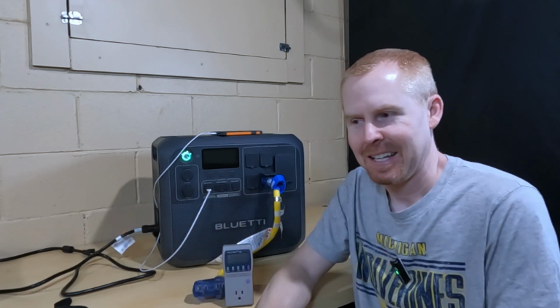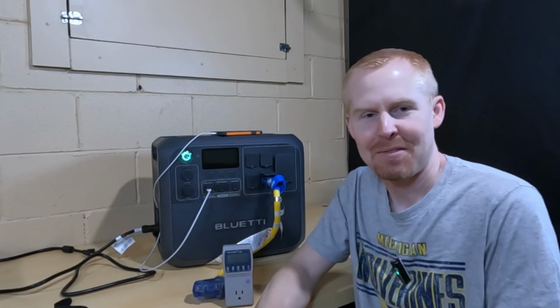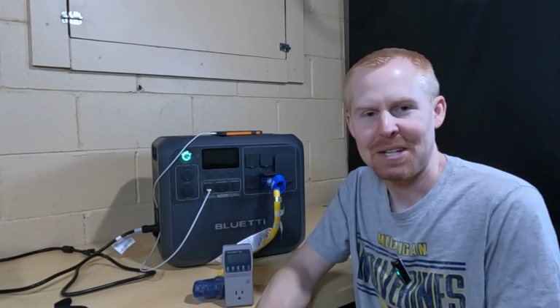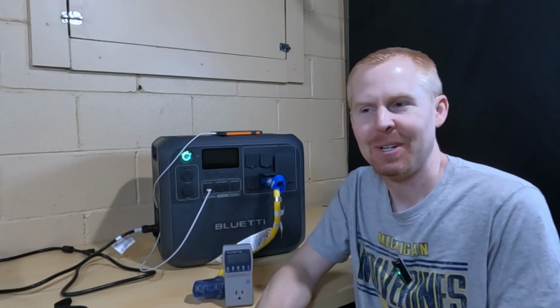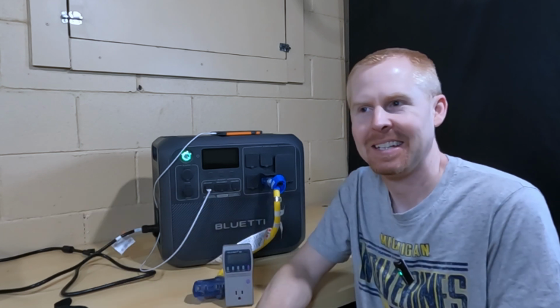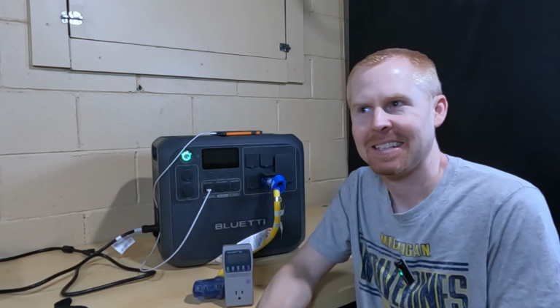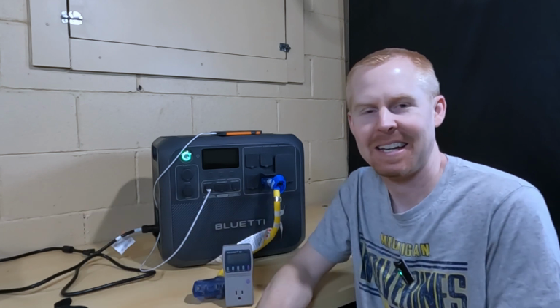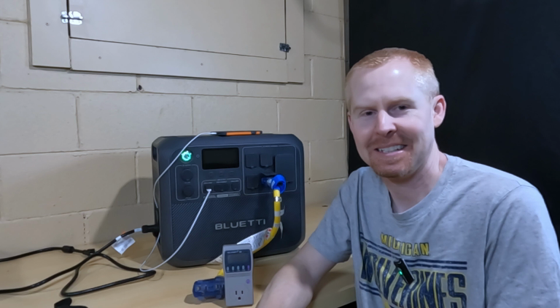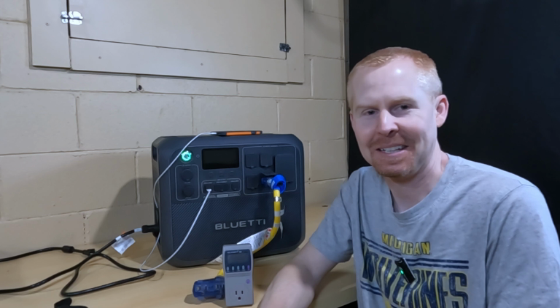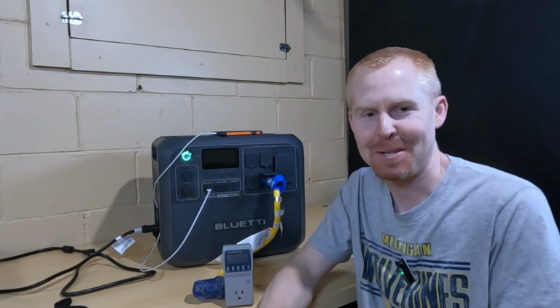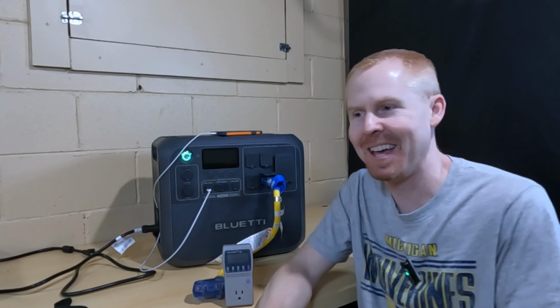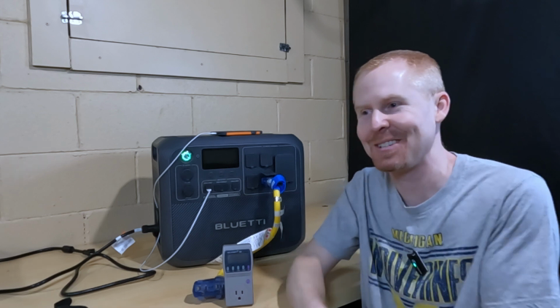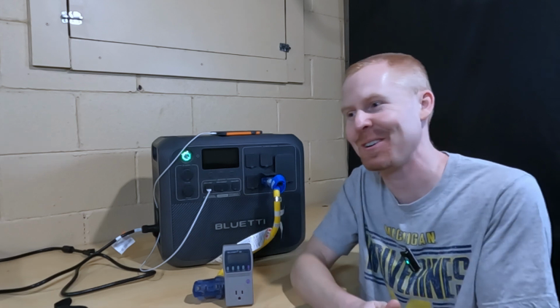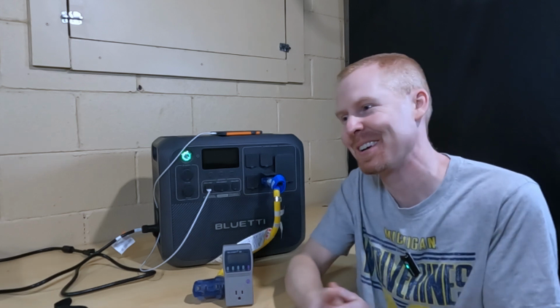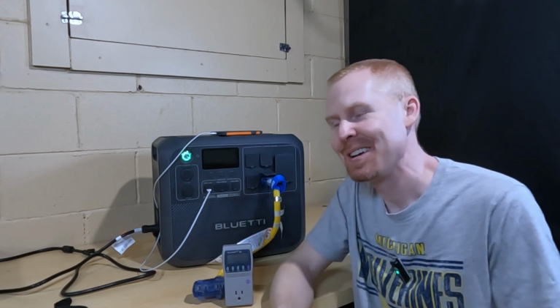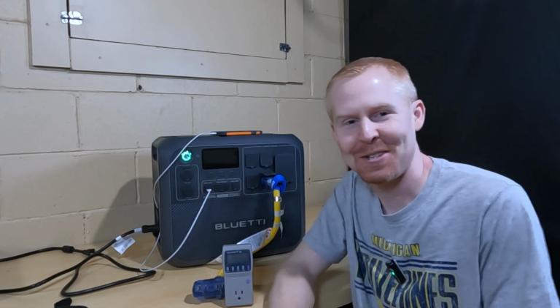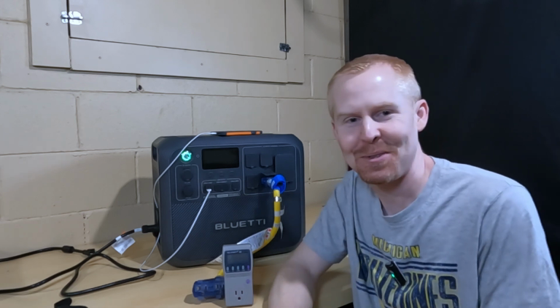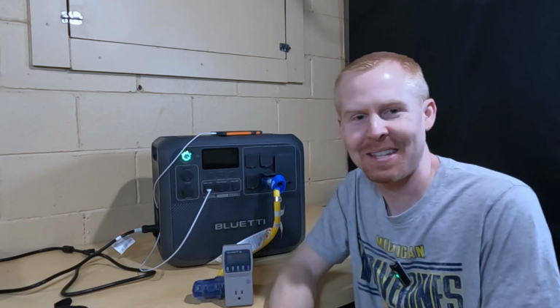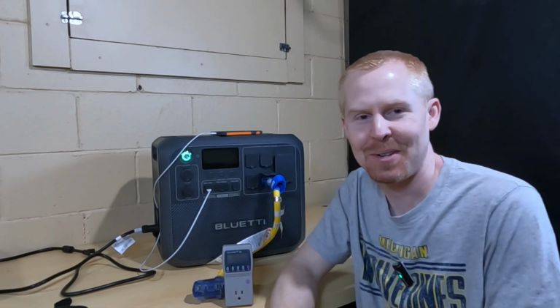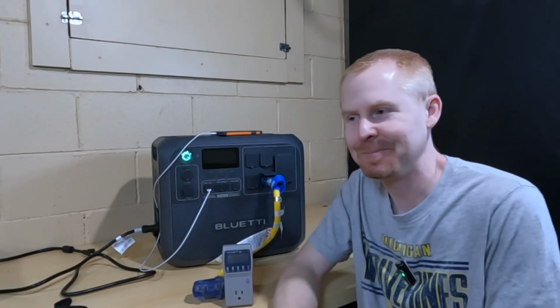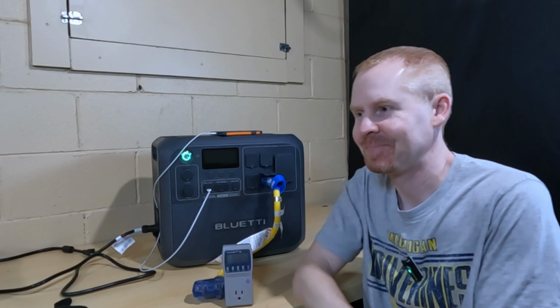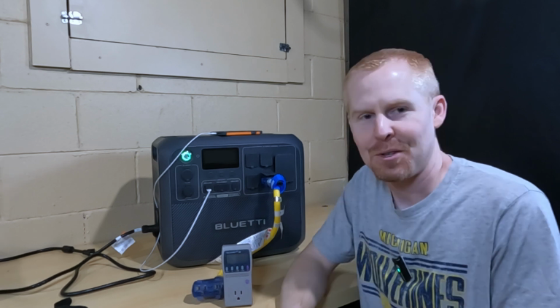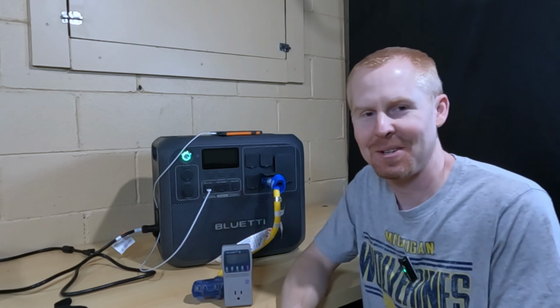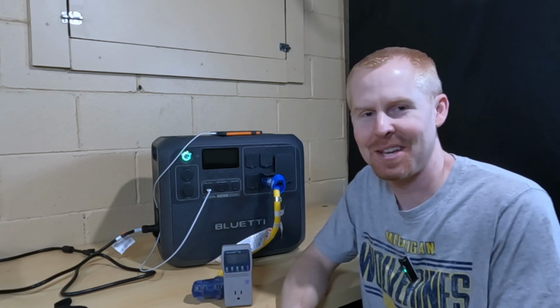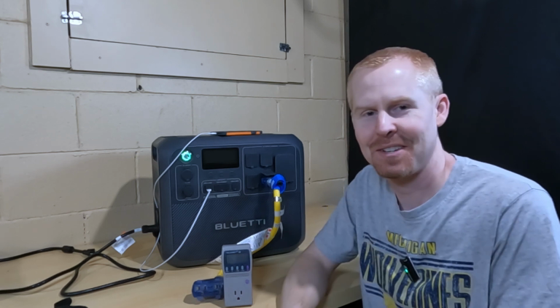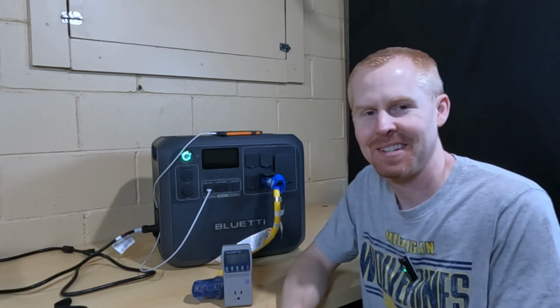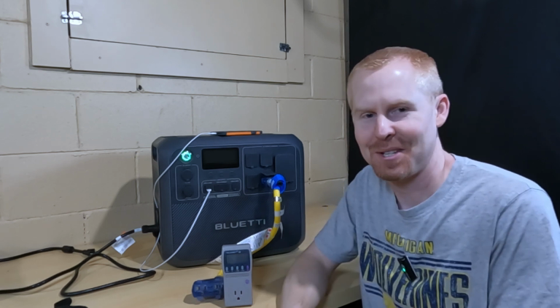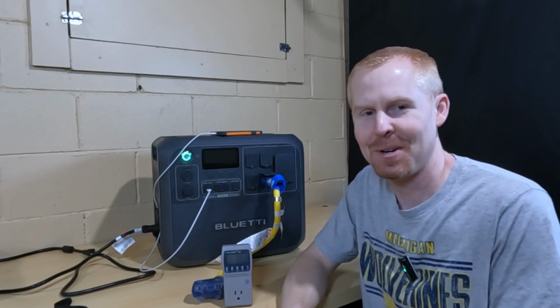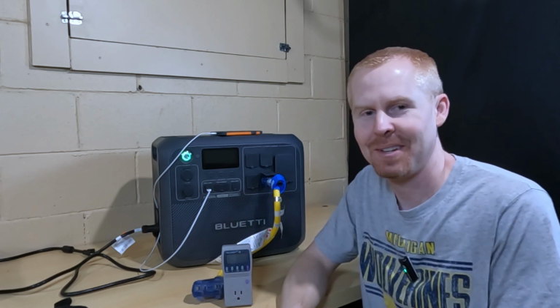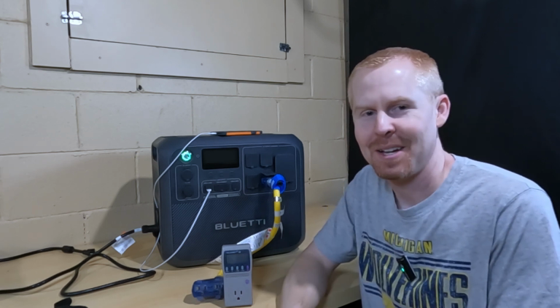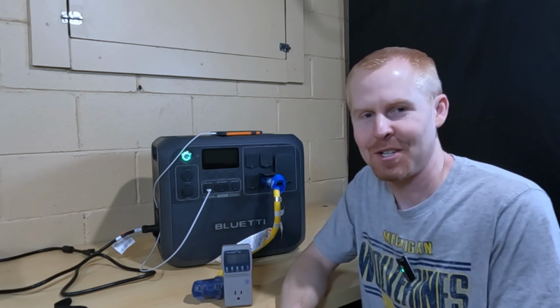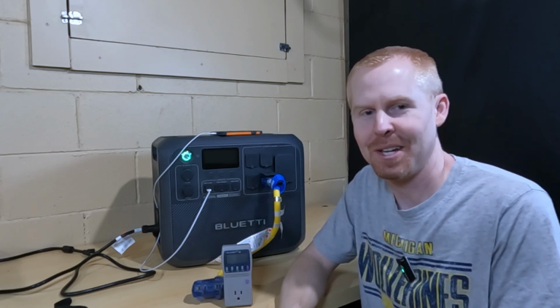I'm going to have to let you go. I've got to clean up some extension cords that are strewn throughout the house right now. Y'all stay safe, stay warm, and we'll catch up with you later.